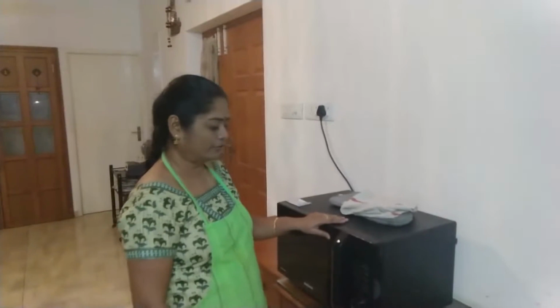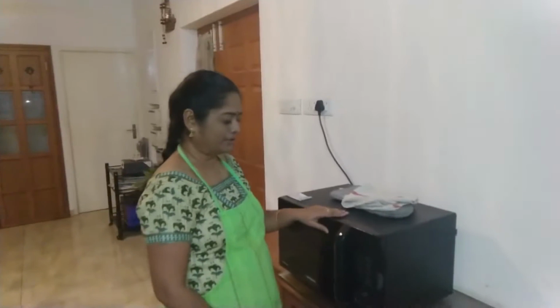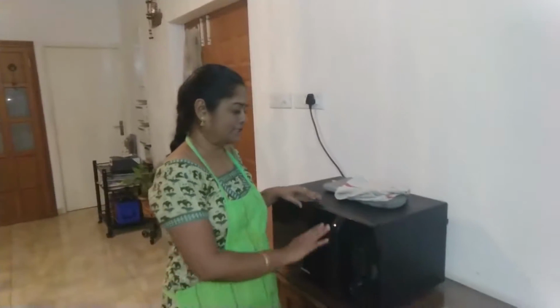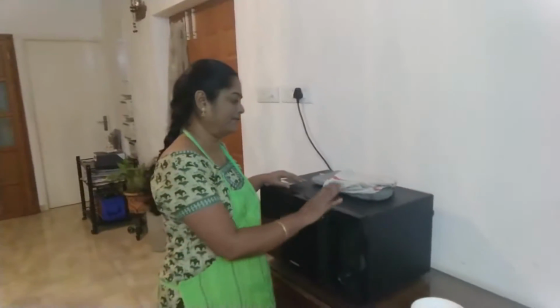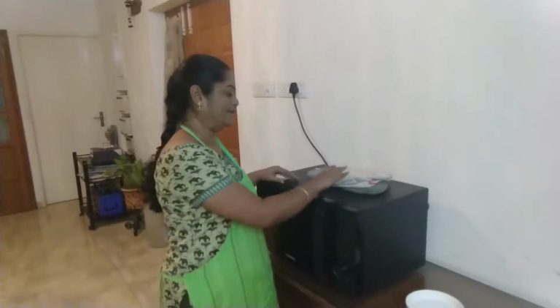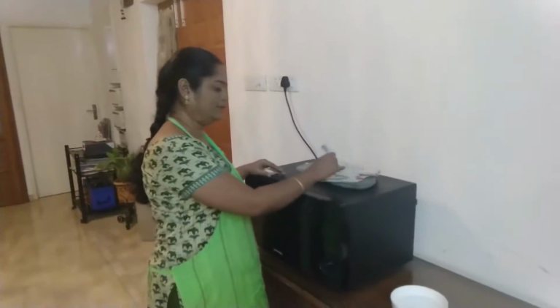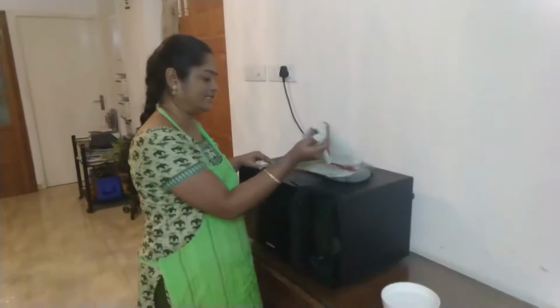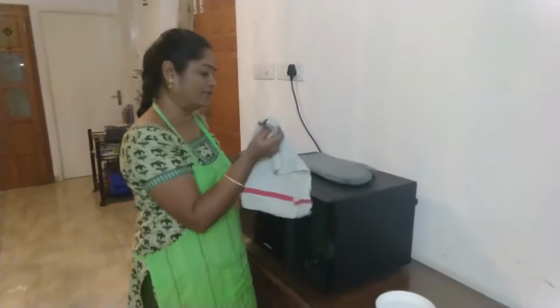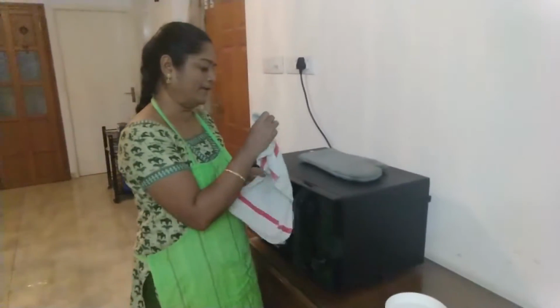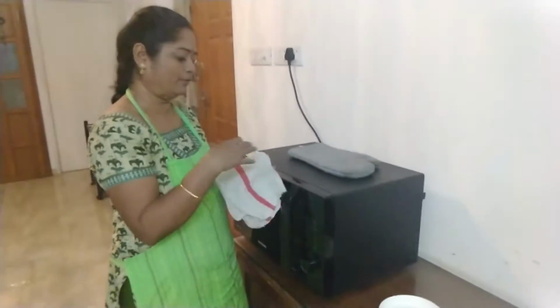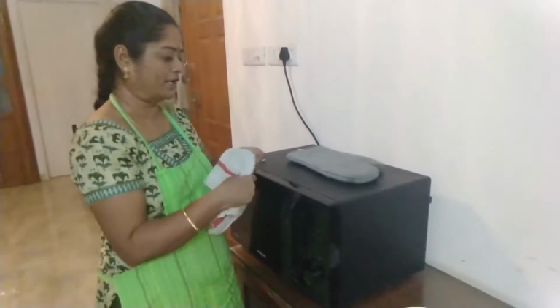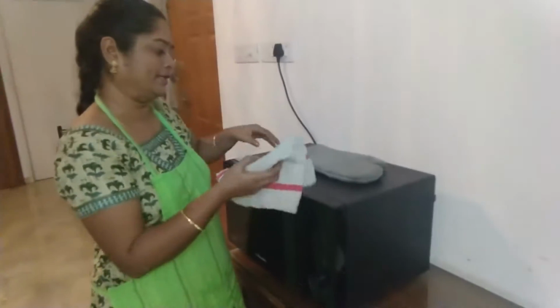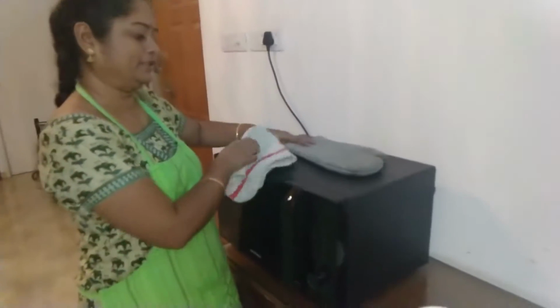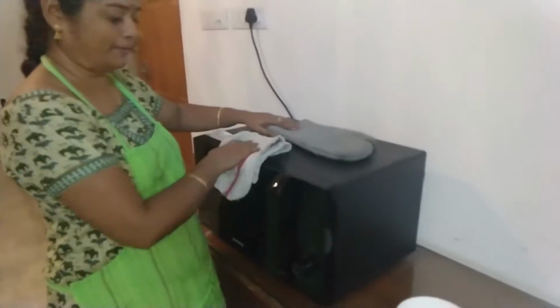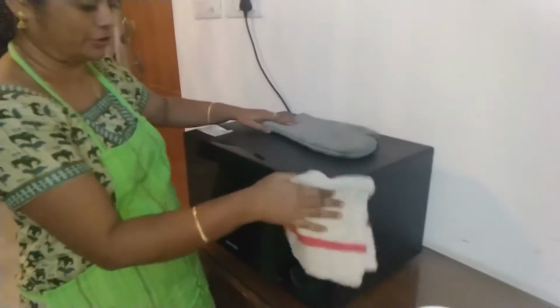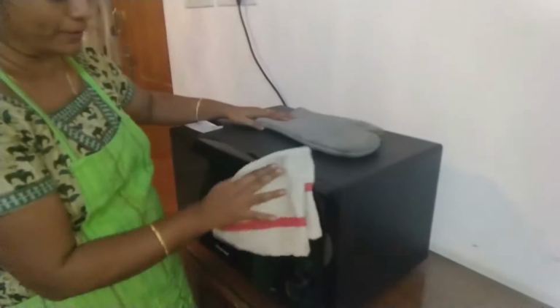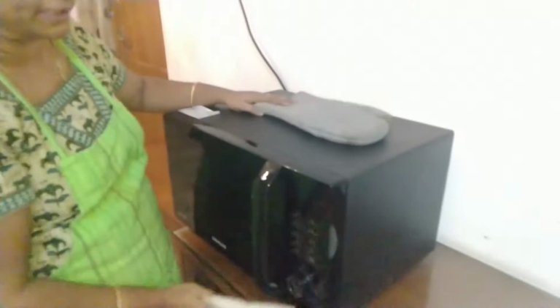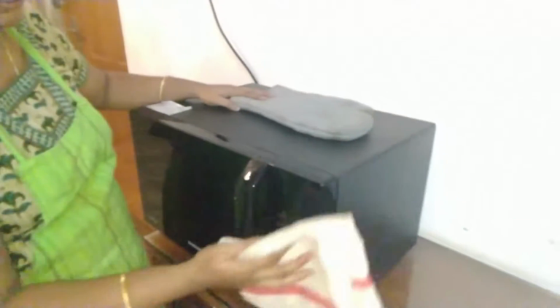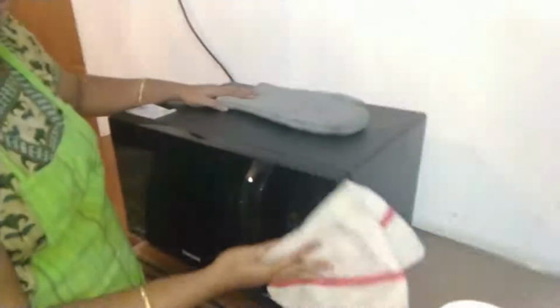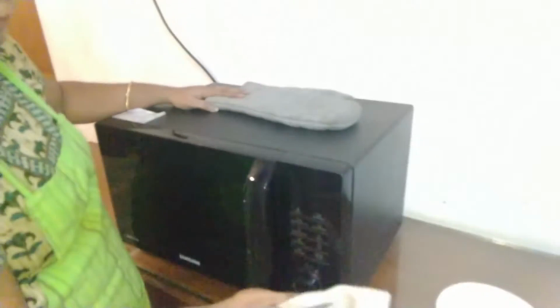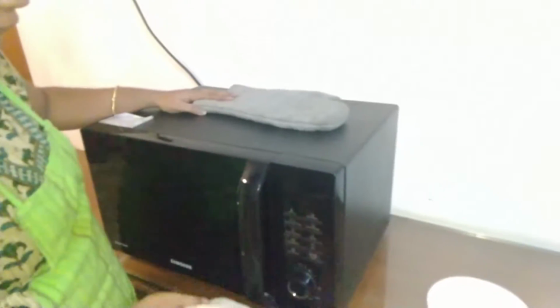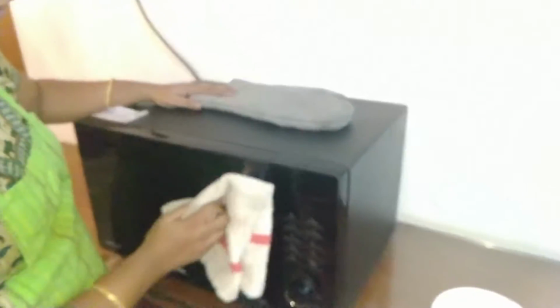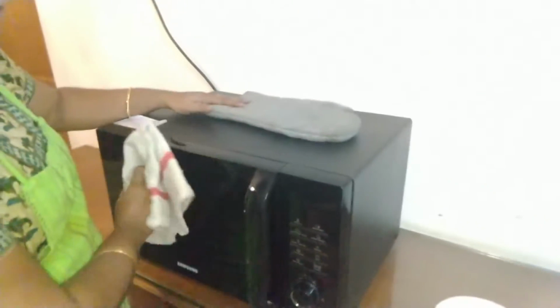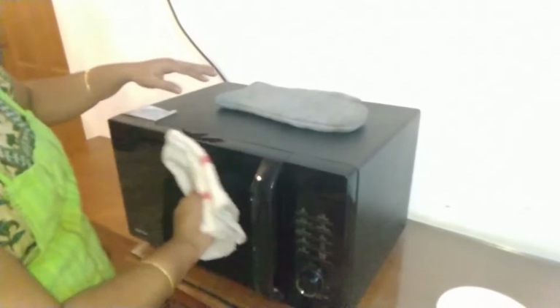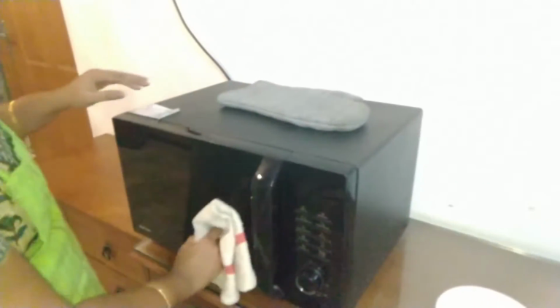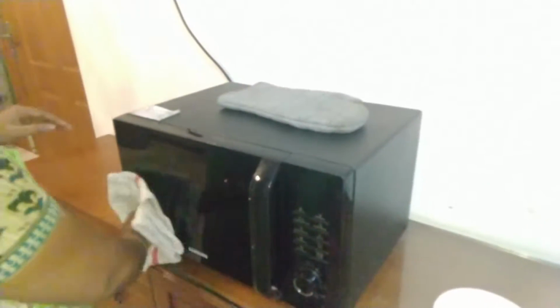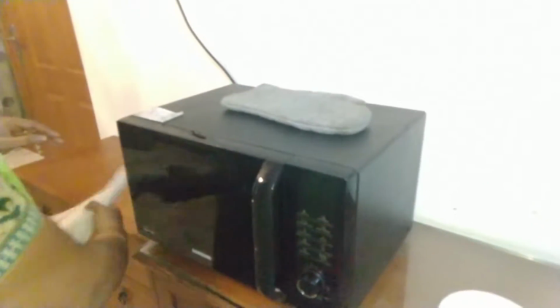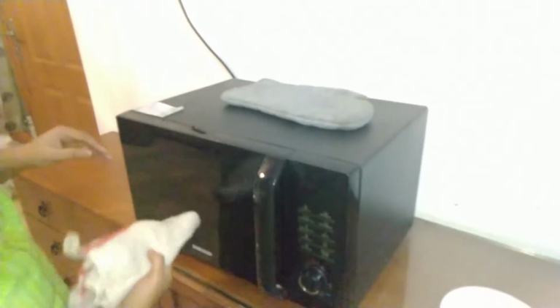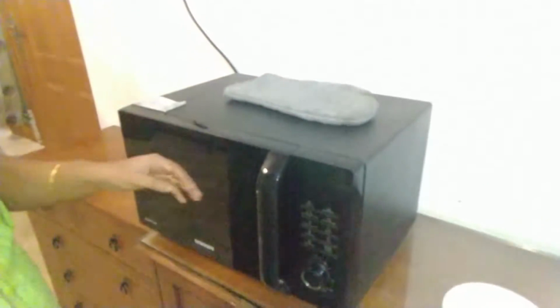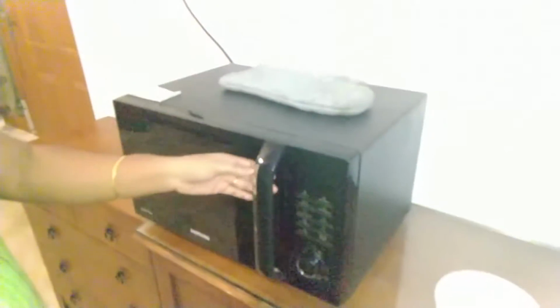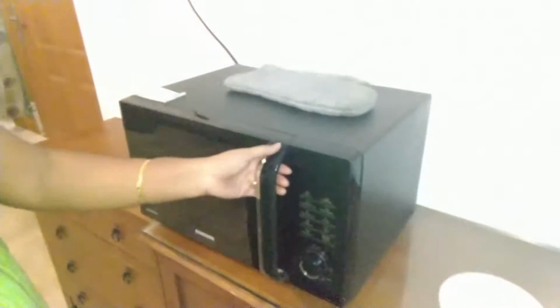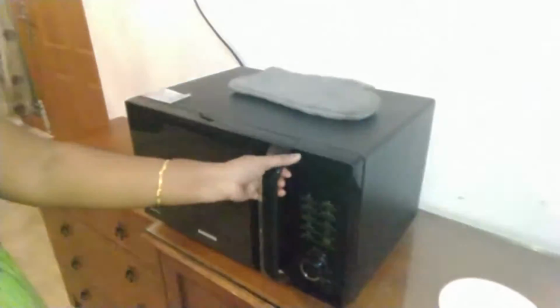I don't know about the problem with the dust, but we have to try to clean the microwave.